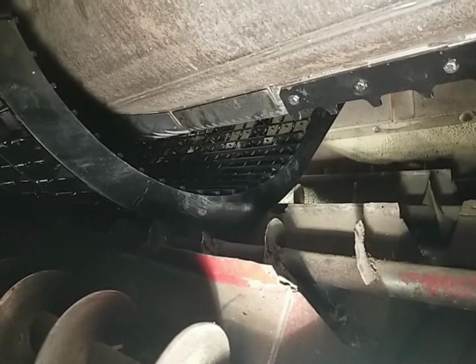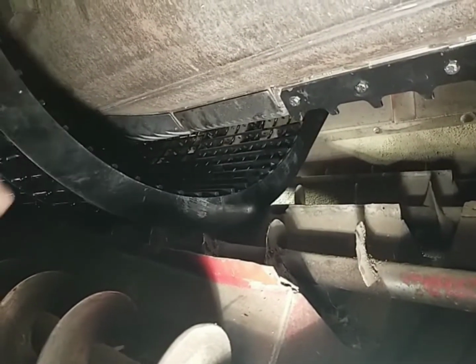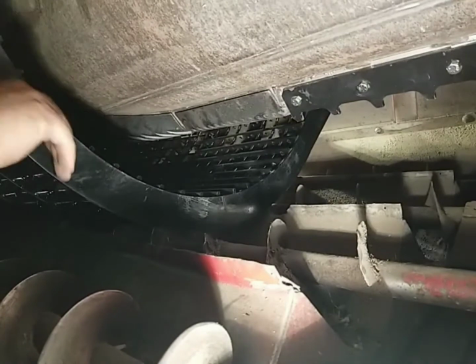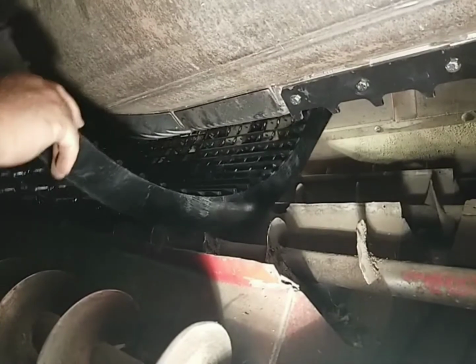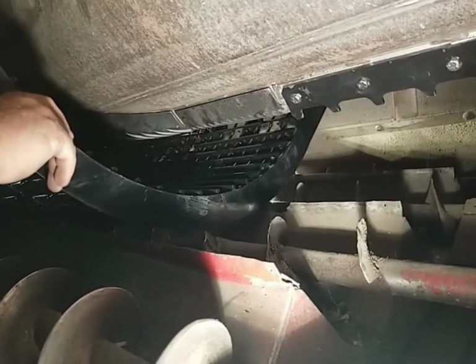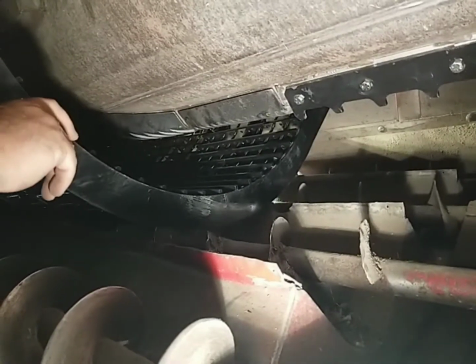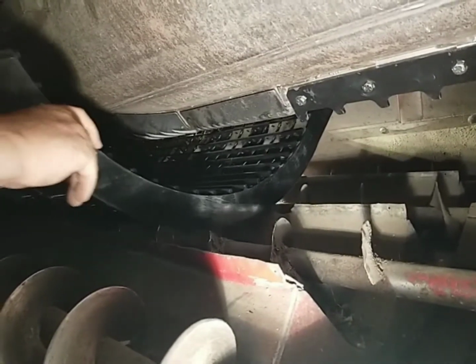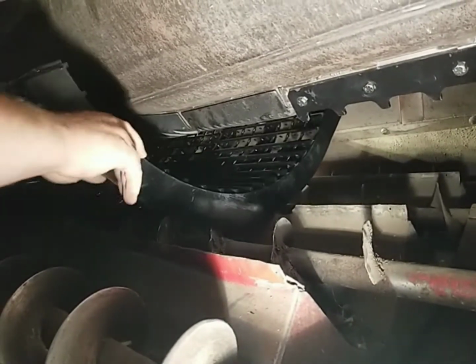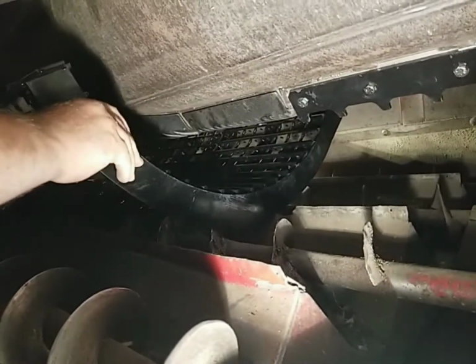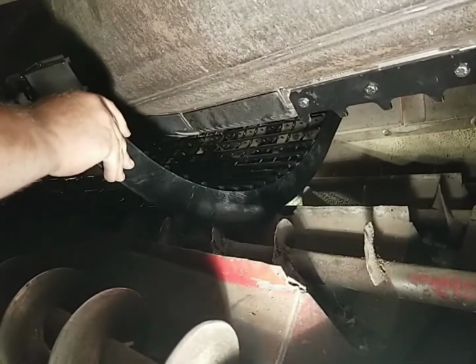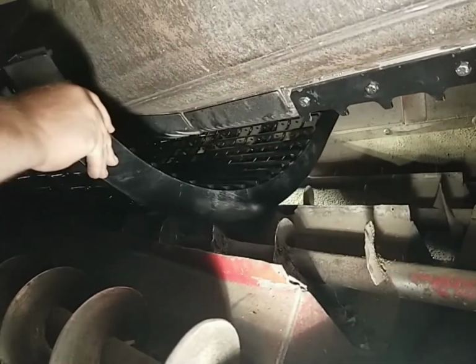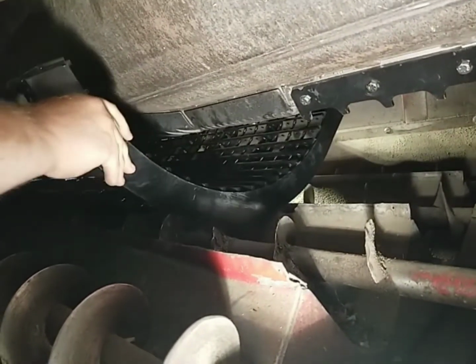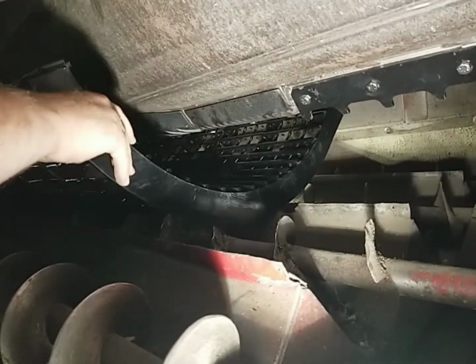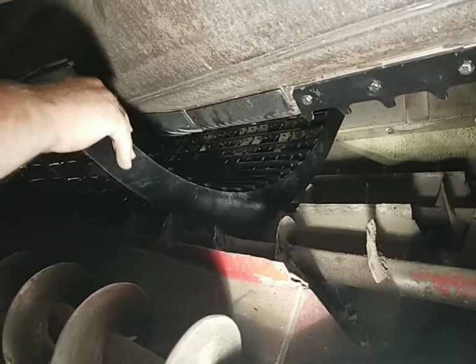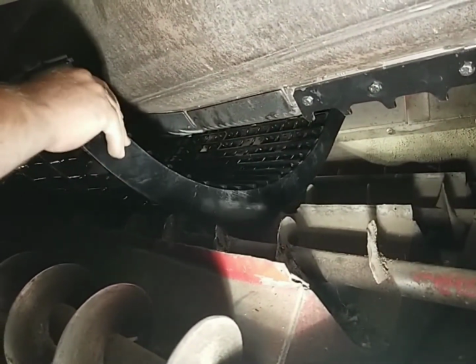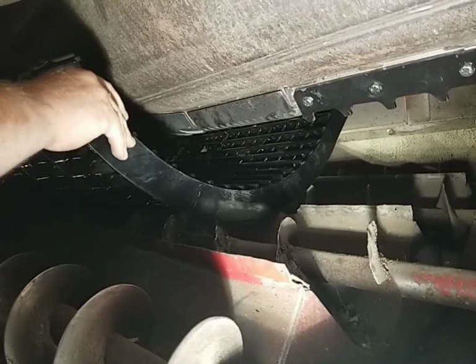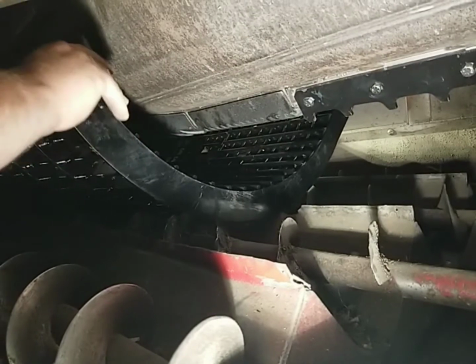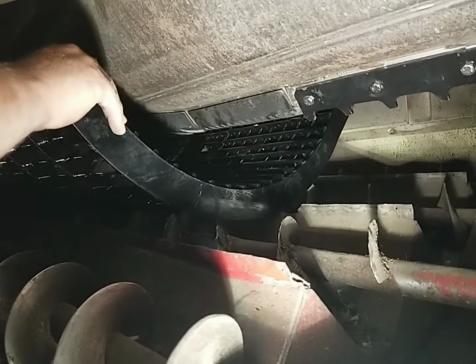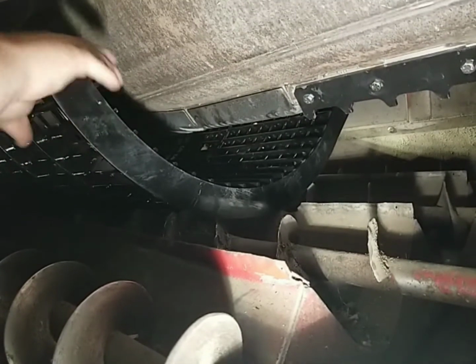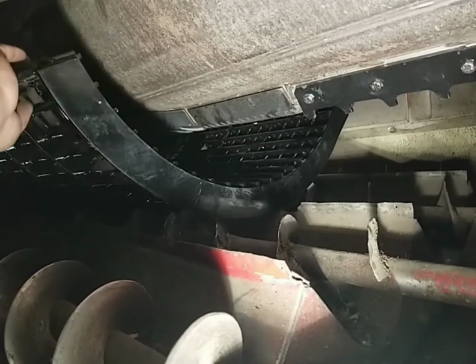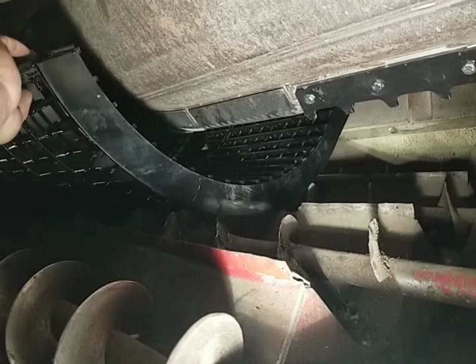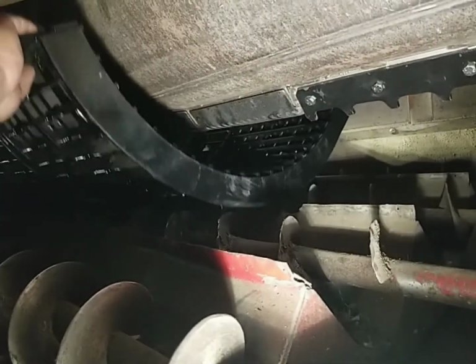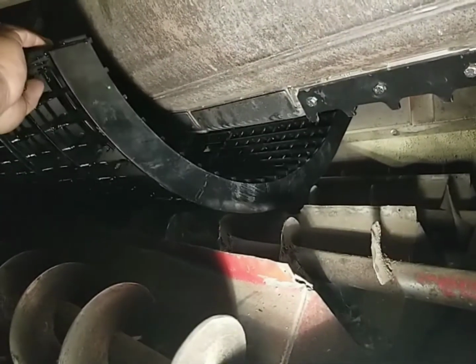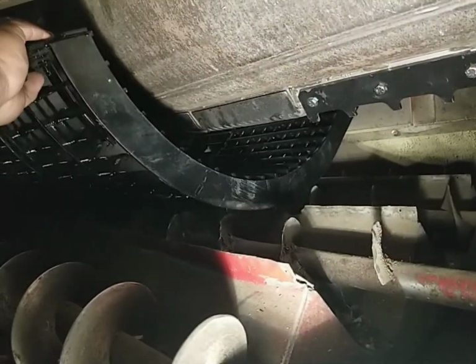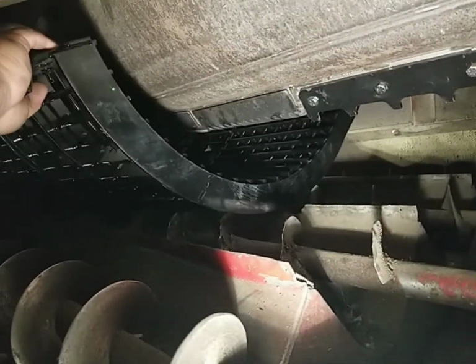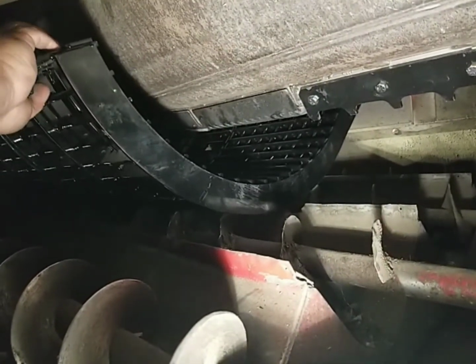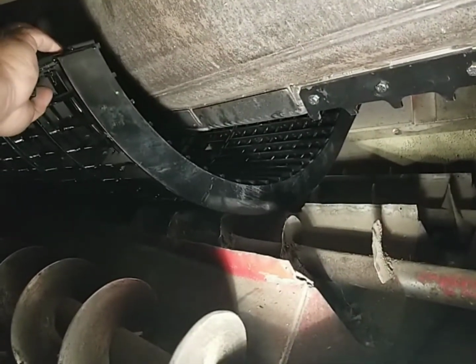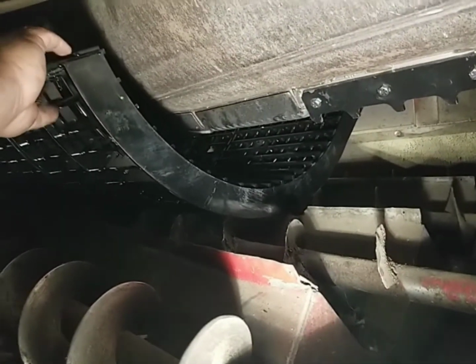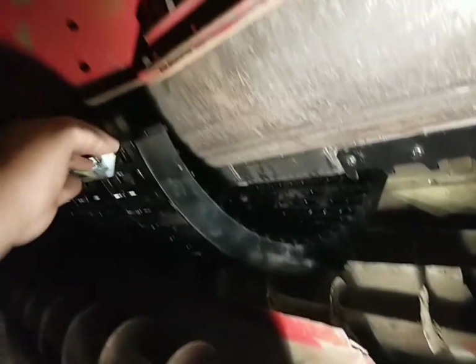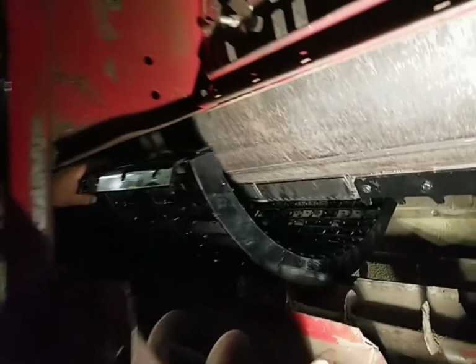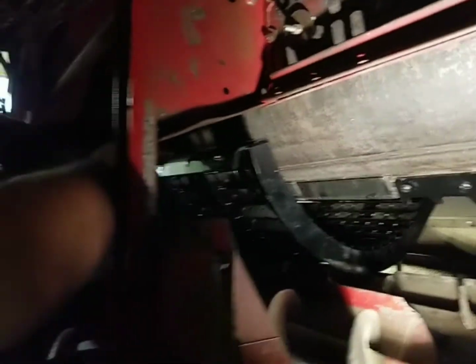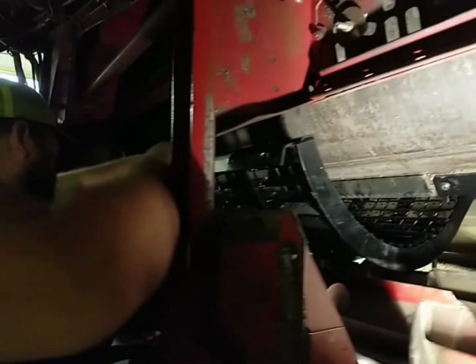You need to rotate it. Pick your side up. Okay, should be on. And that's all you've got to do to get them in there.